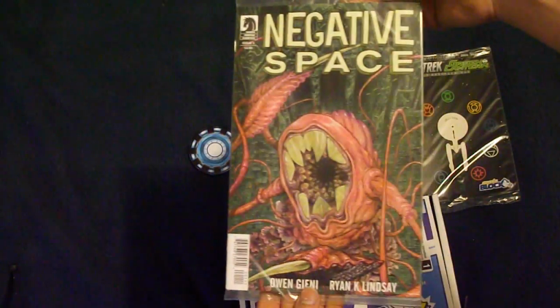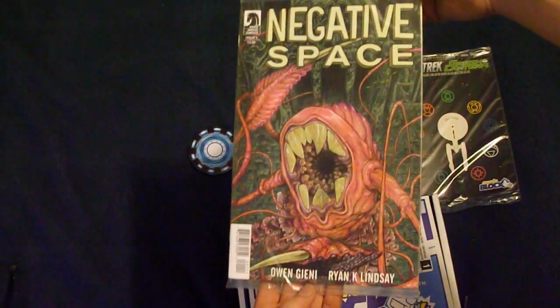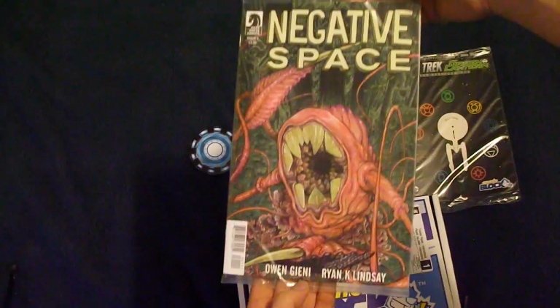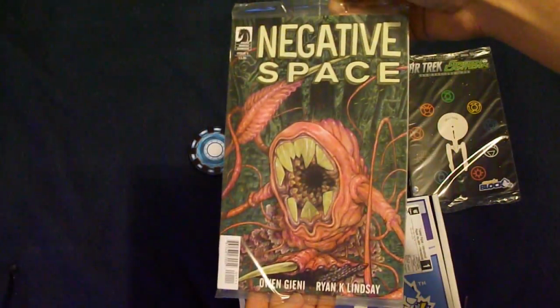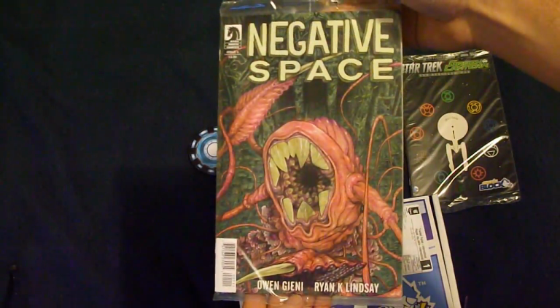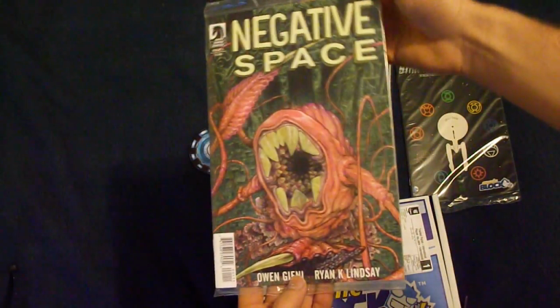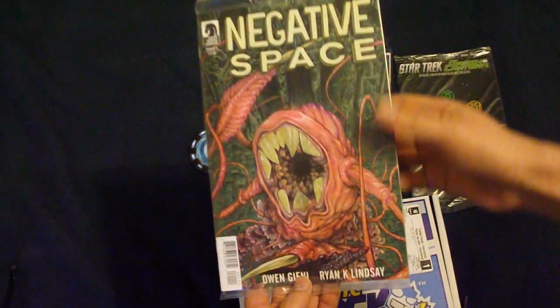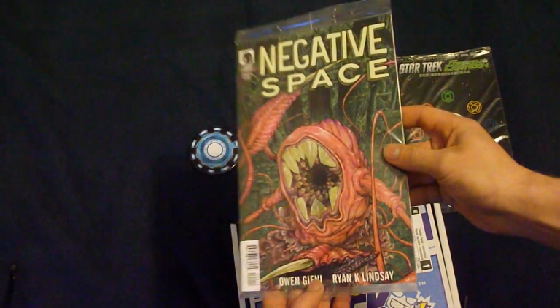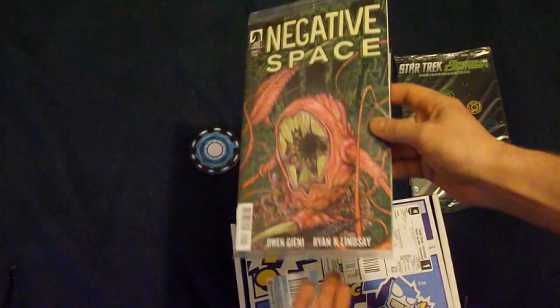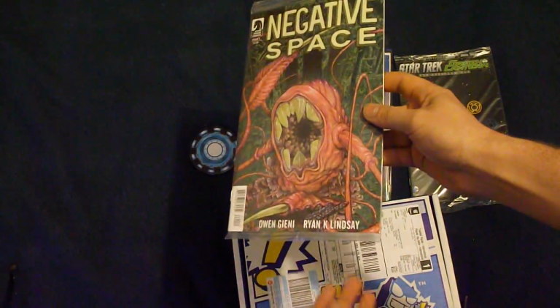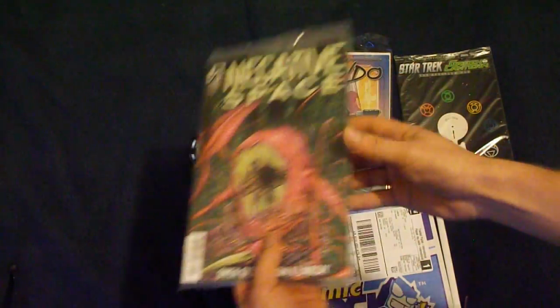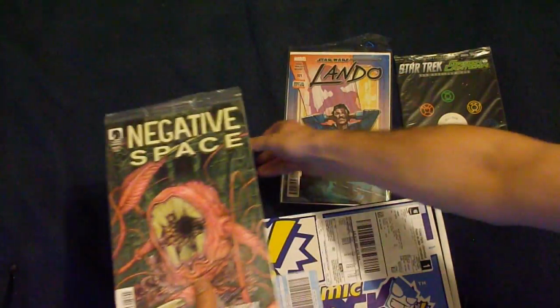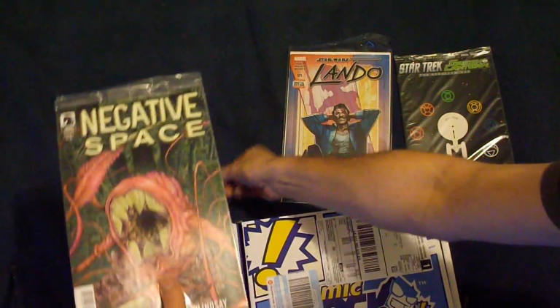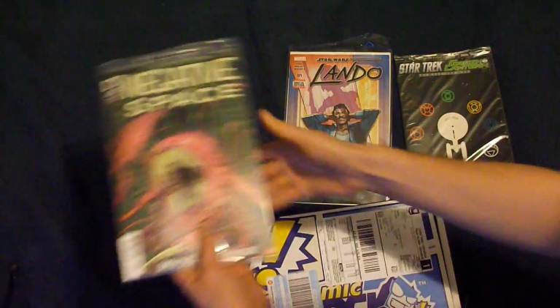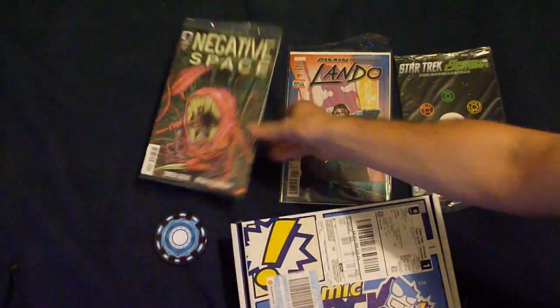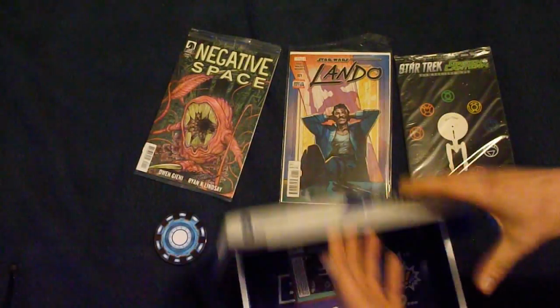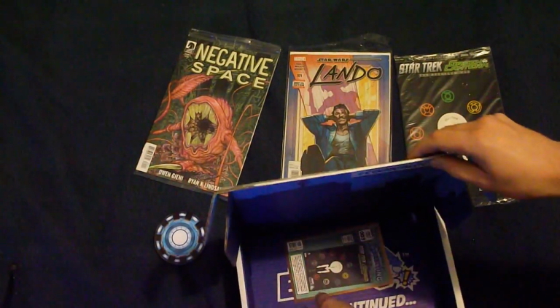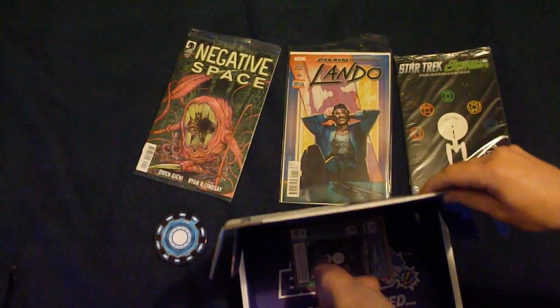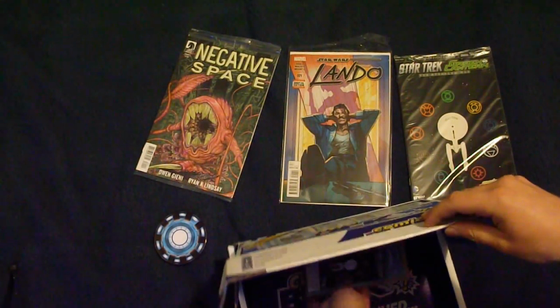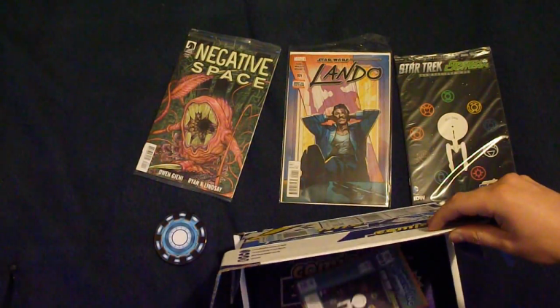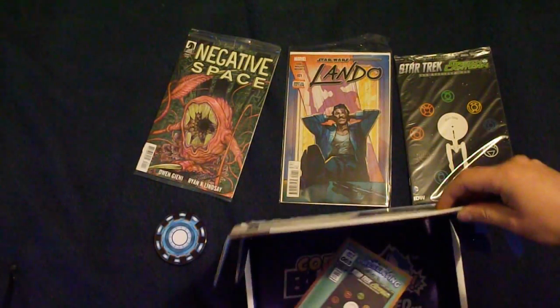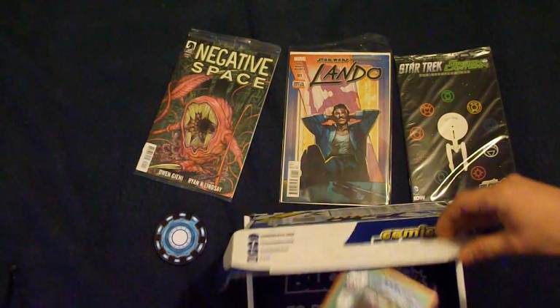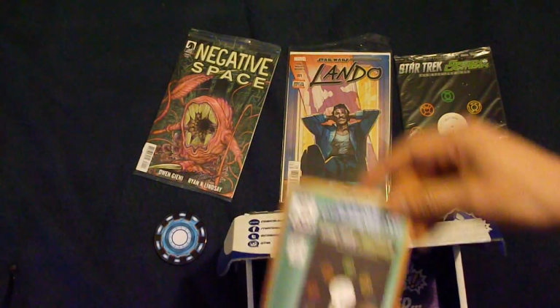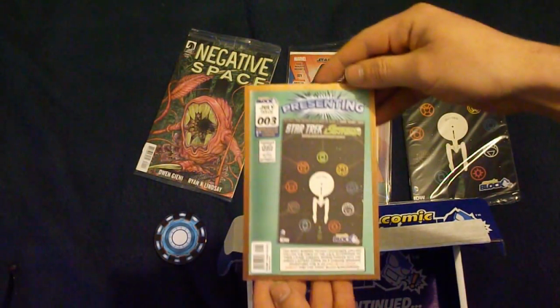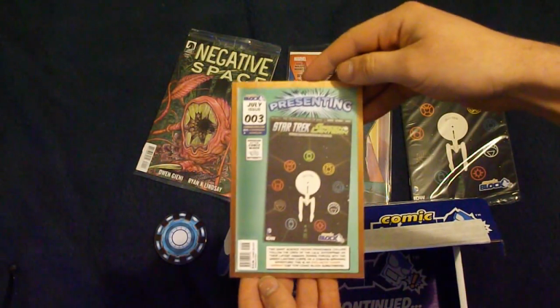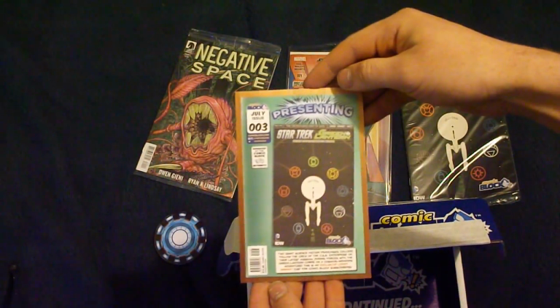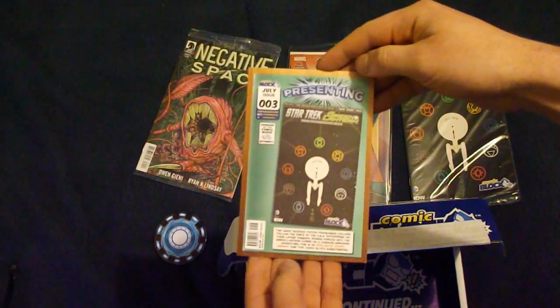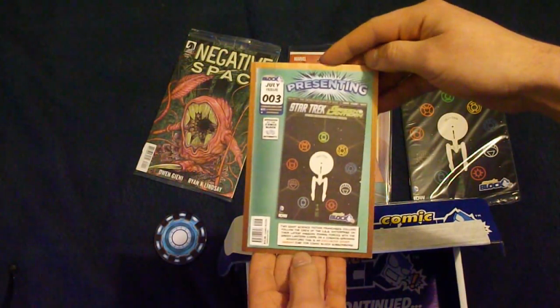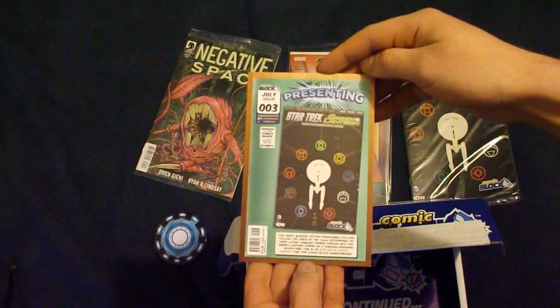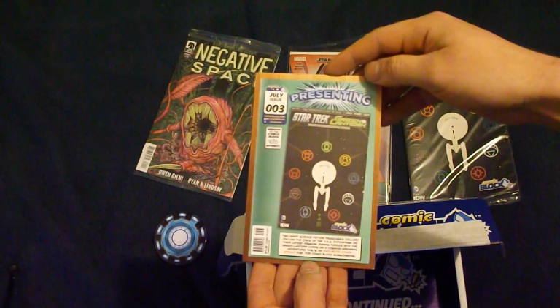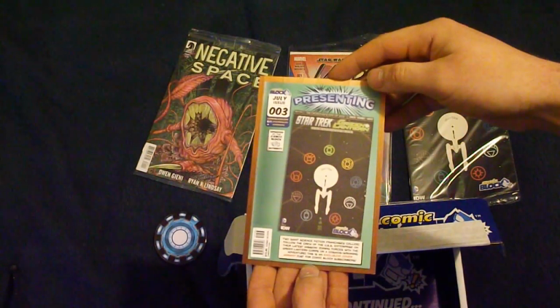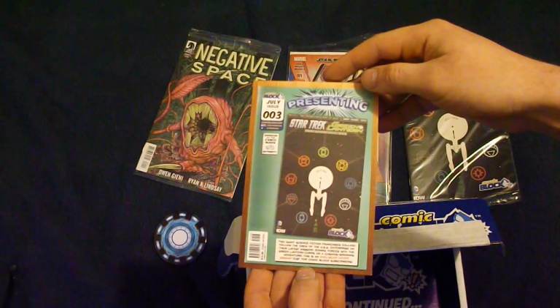The next one is Negative Space. It's a match for three comics, so presenting it as the main one.